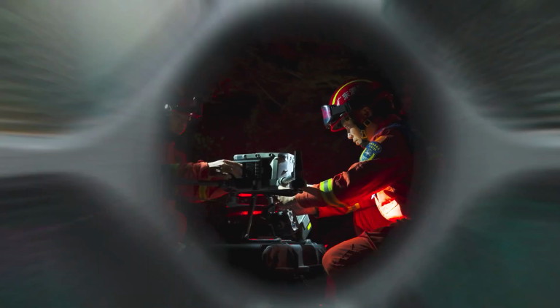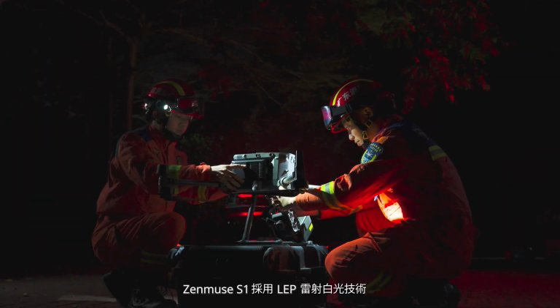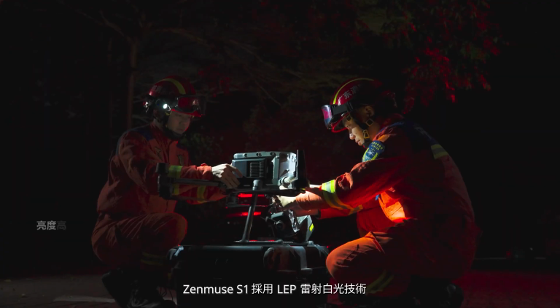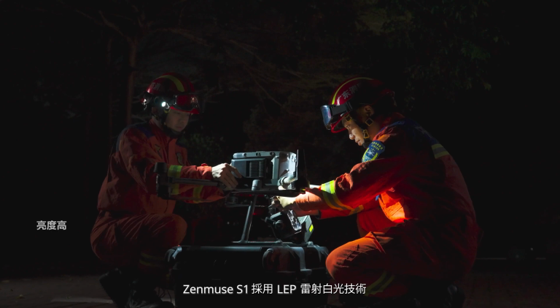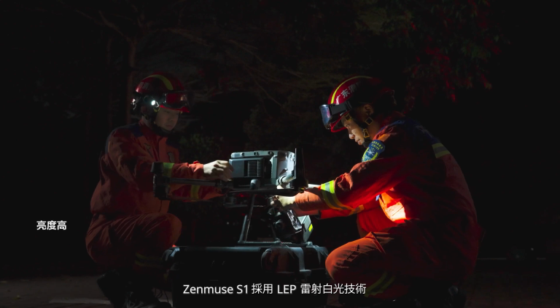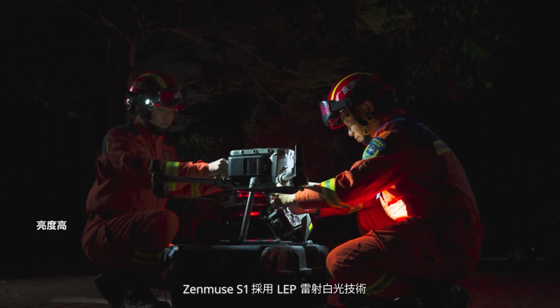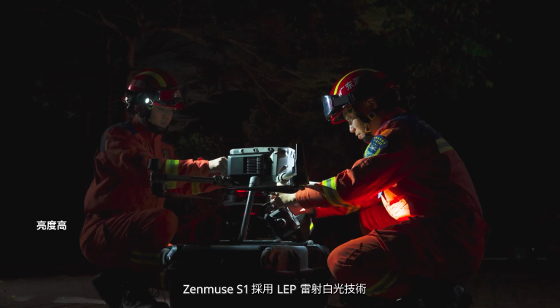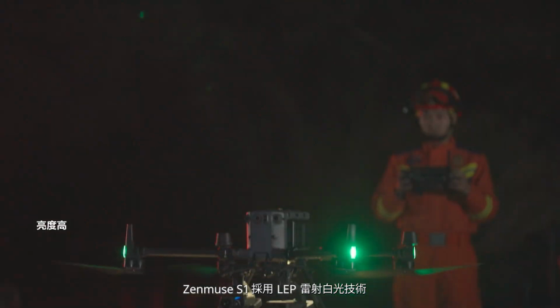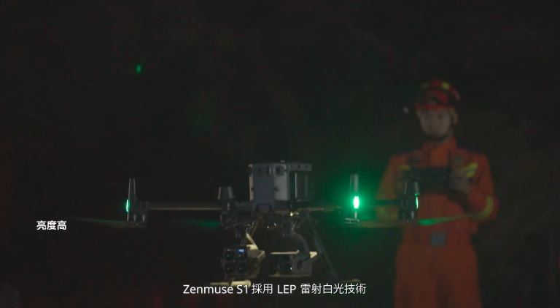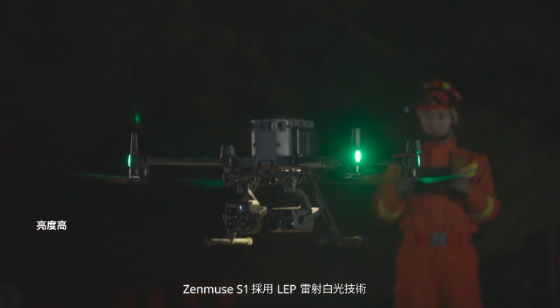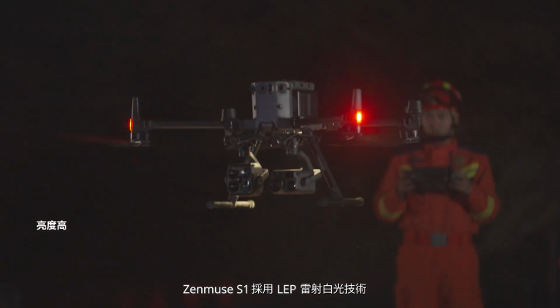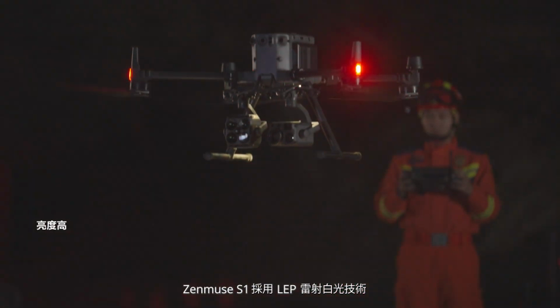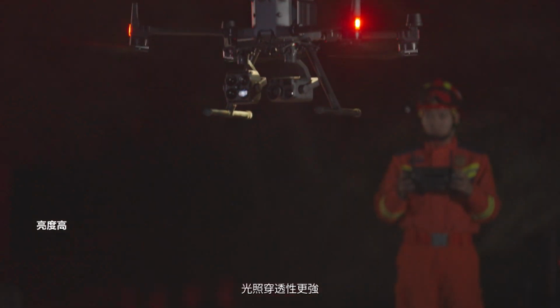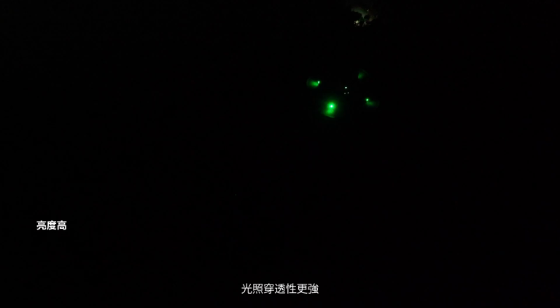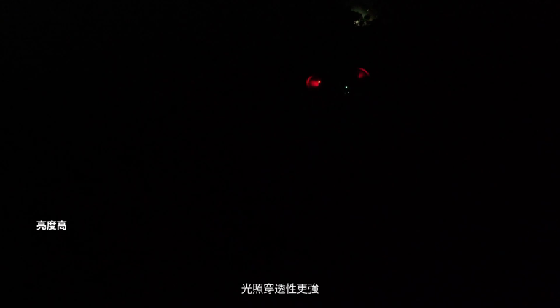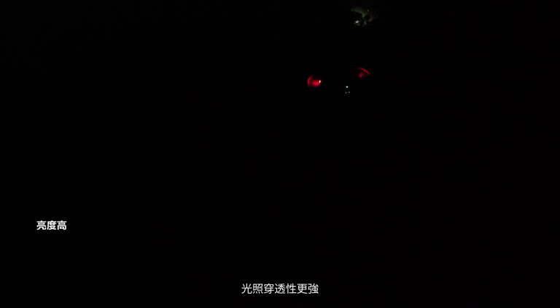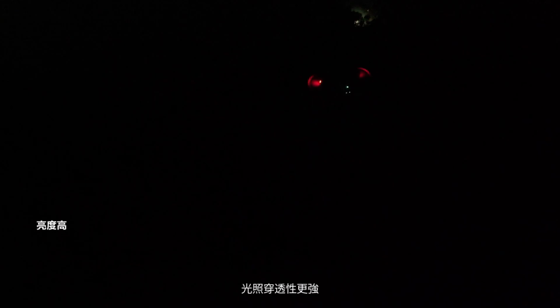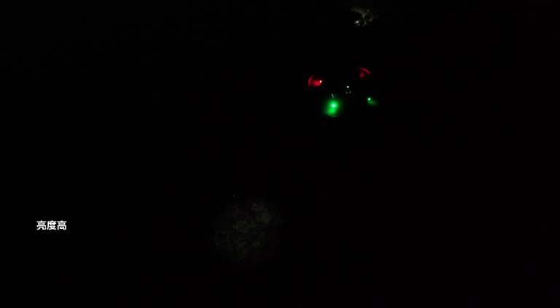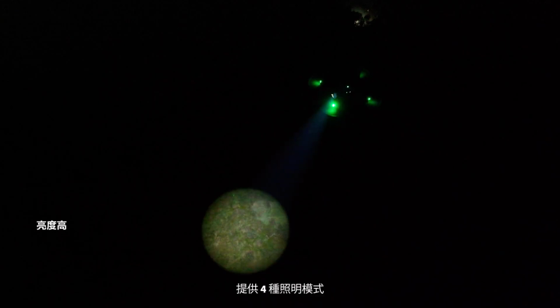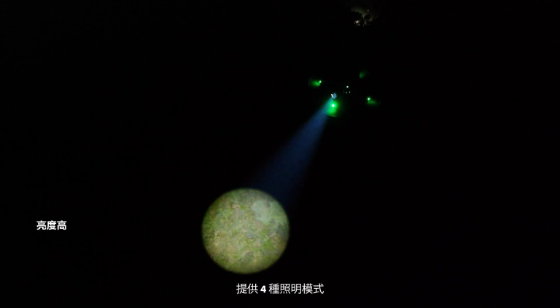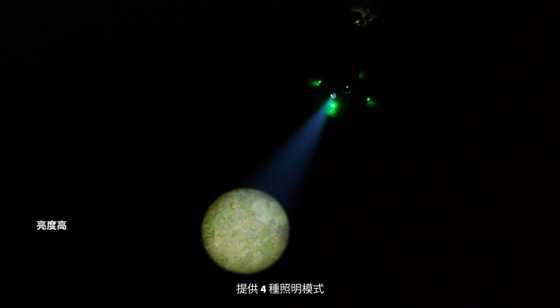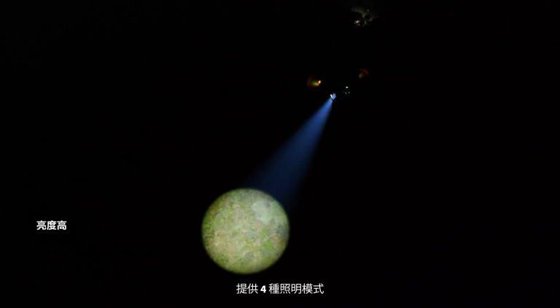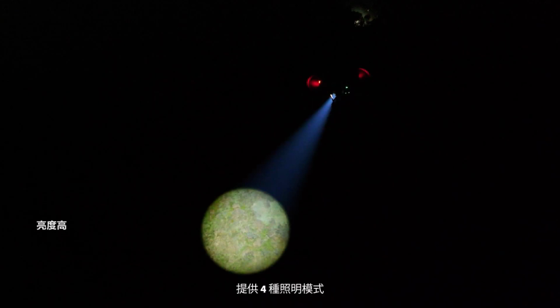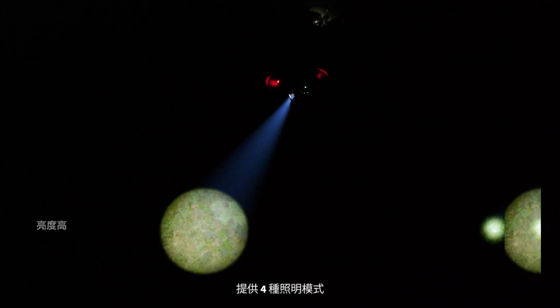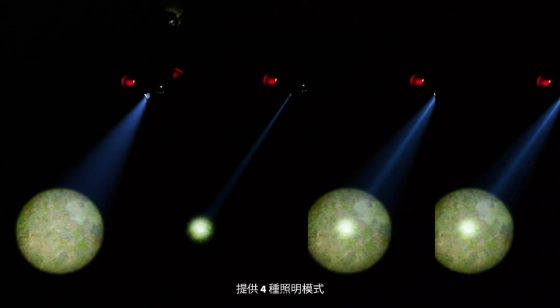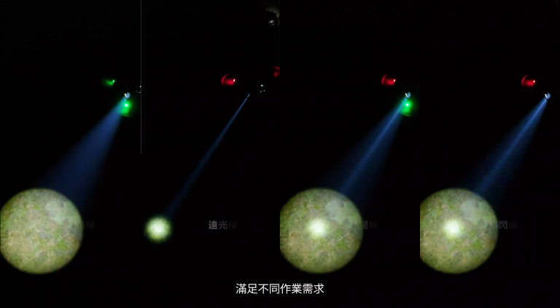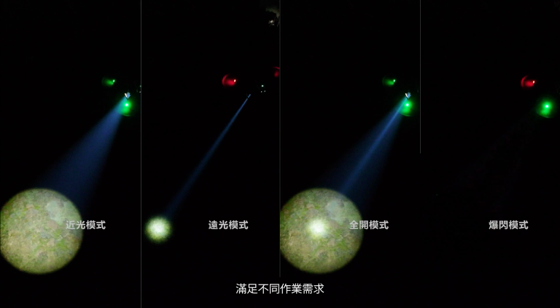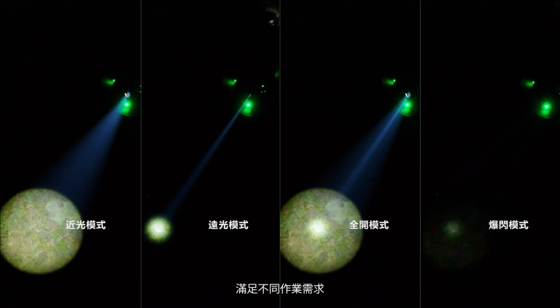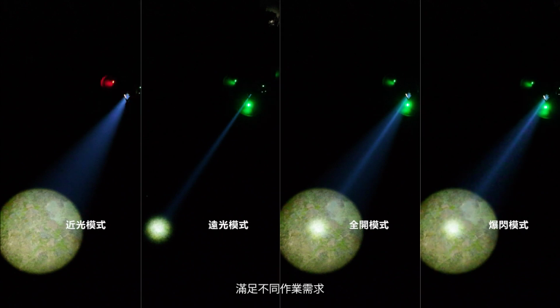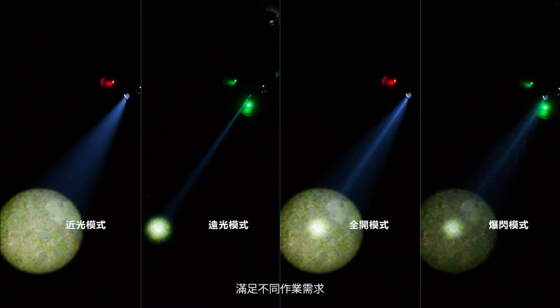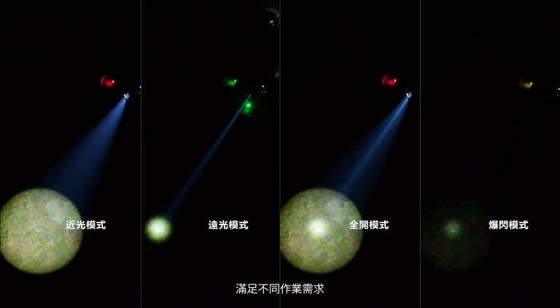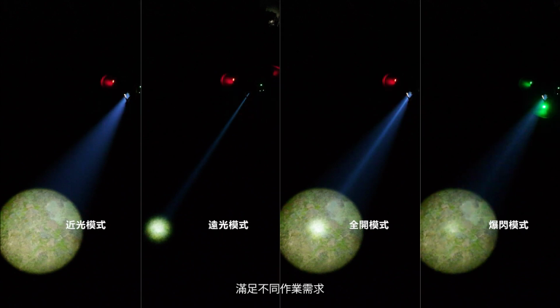Zenmuse S1 utilizes LEP technology for enhanced light penetration and offers four lighting modes to suit the needs of all types of operations.